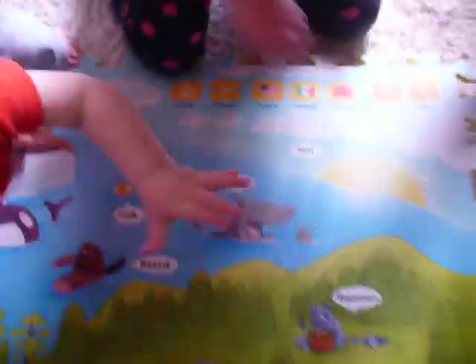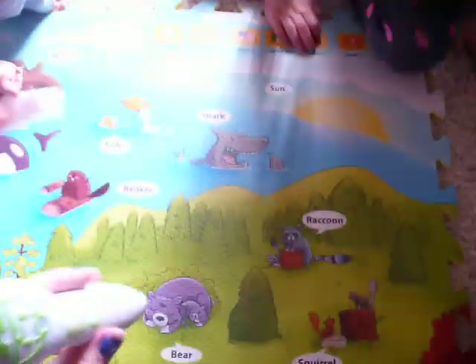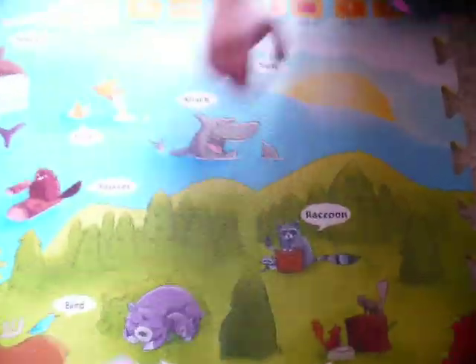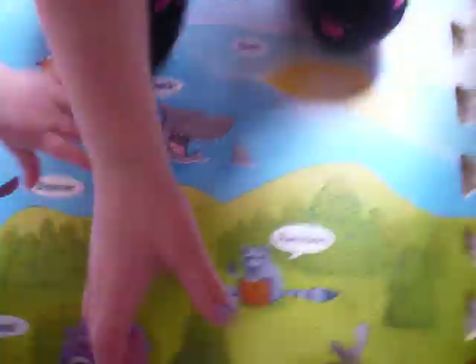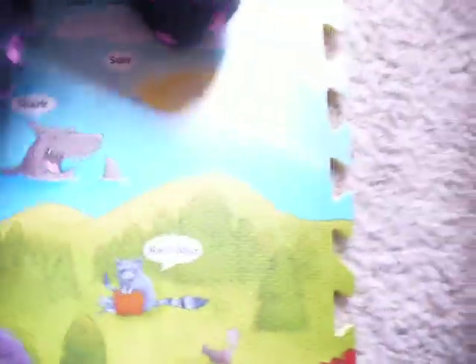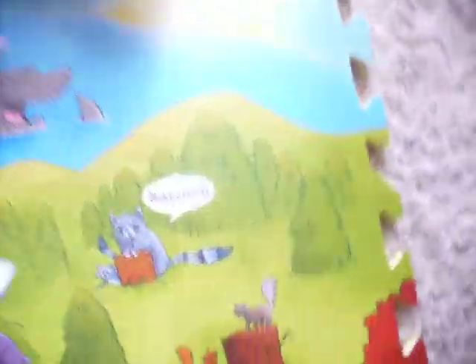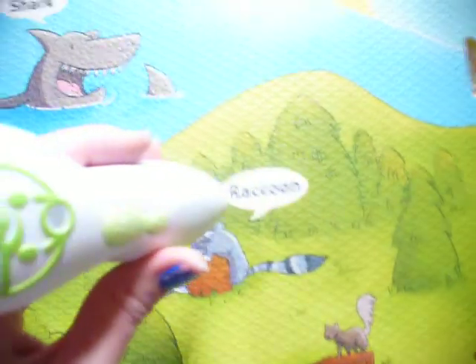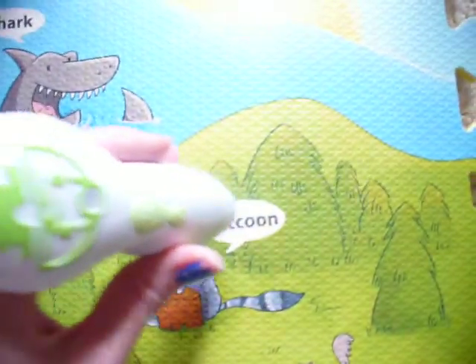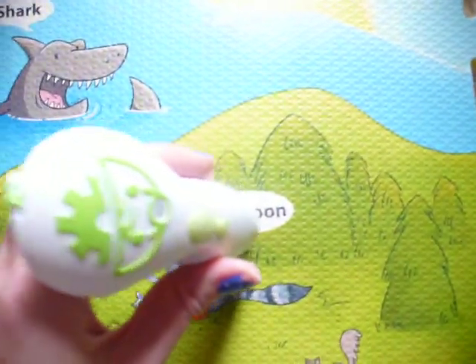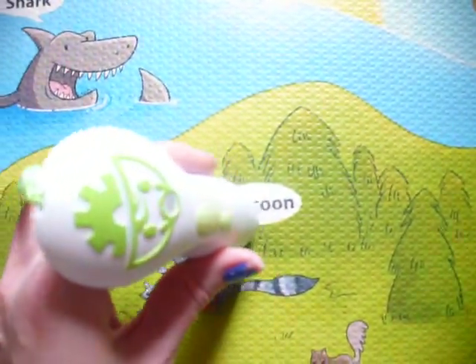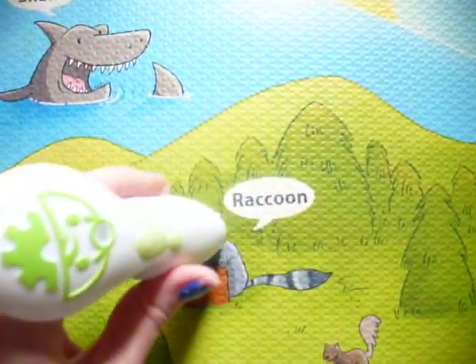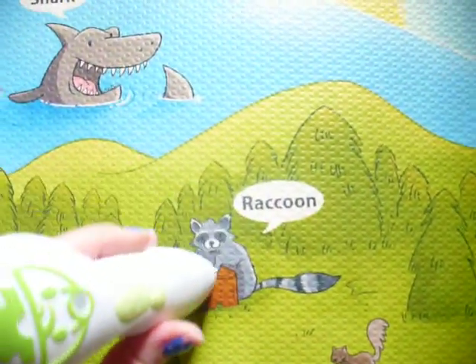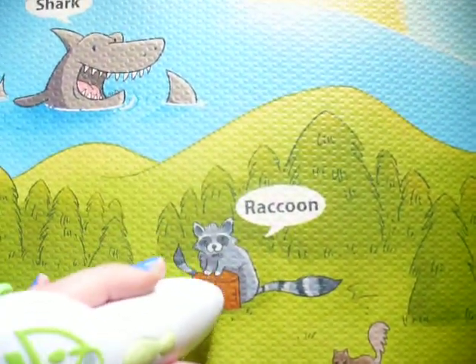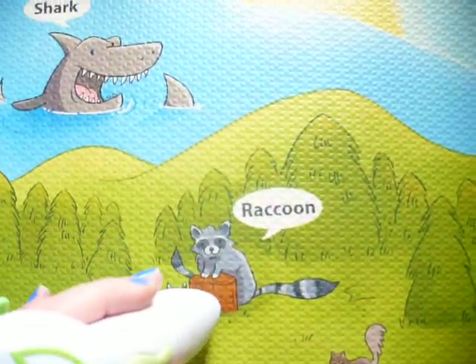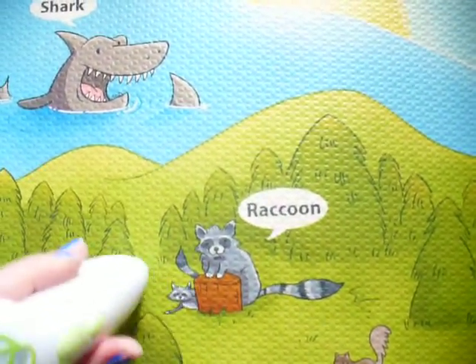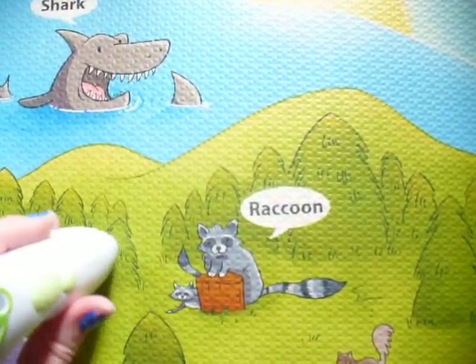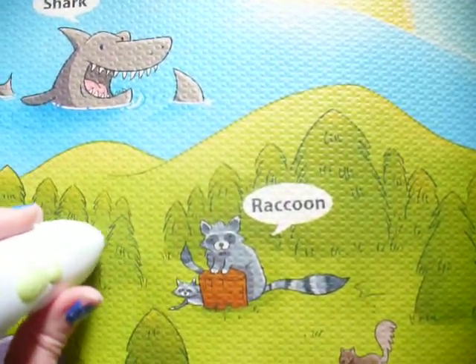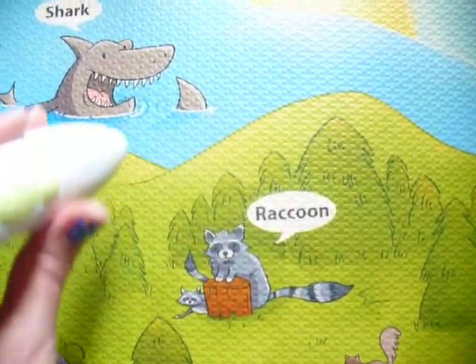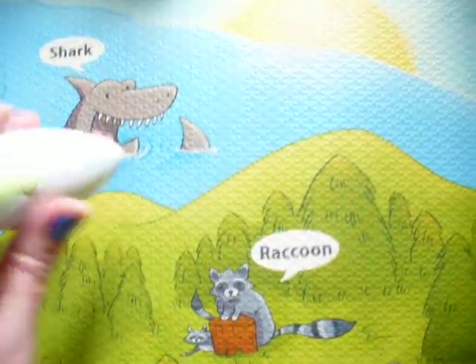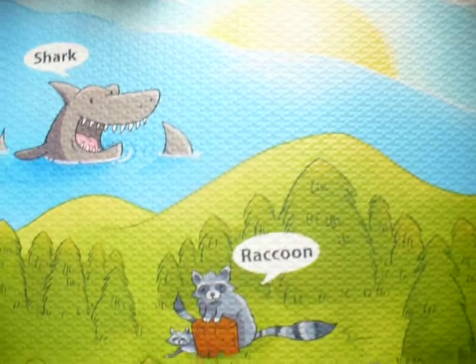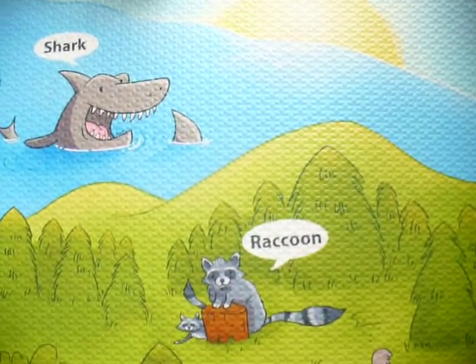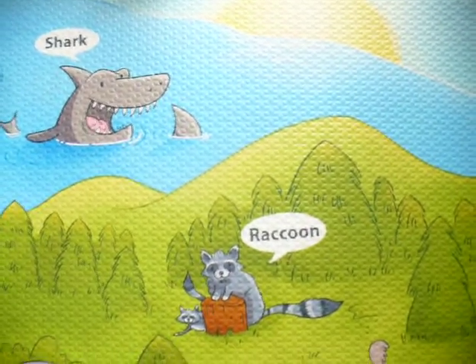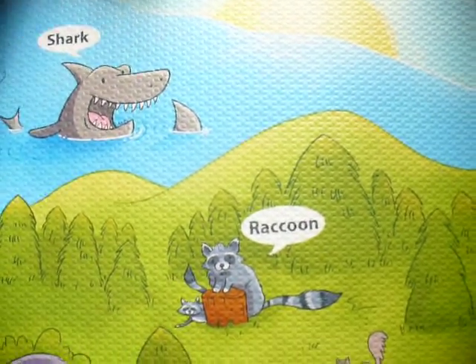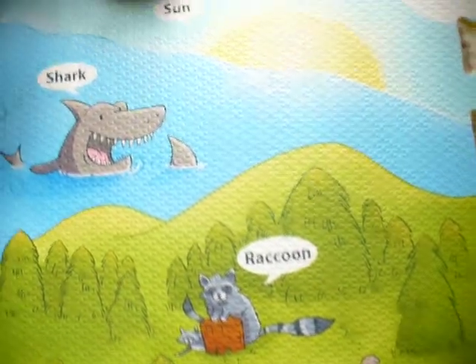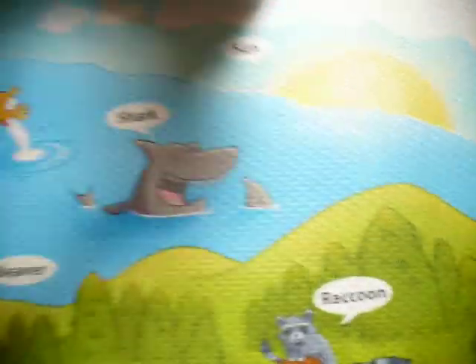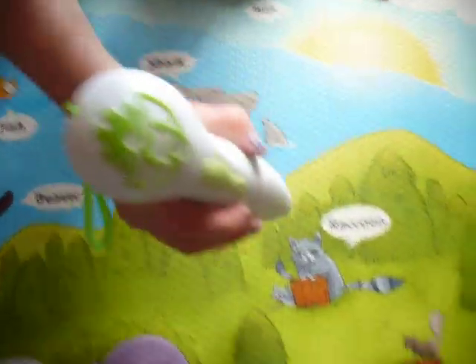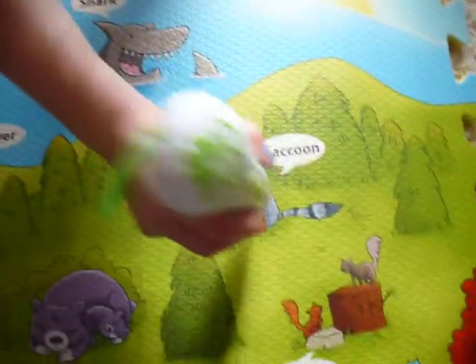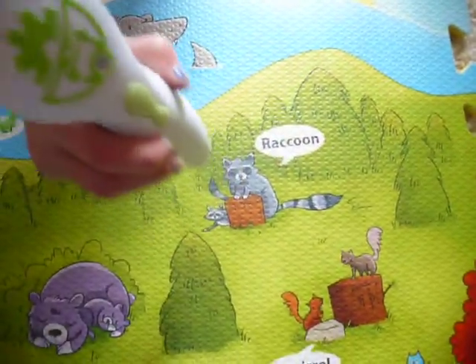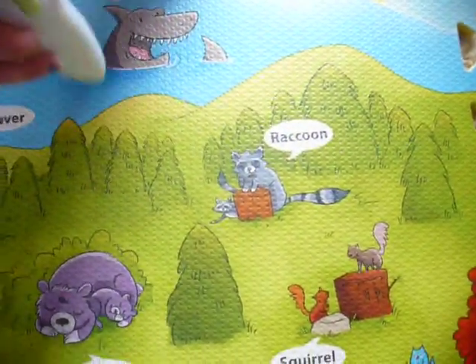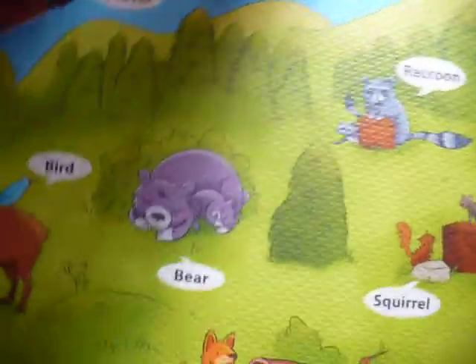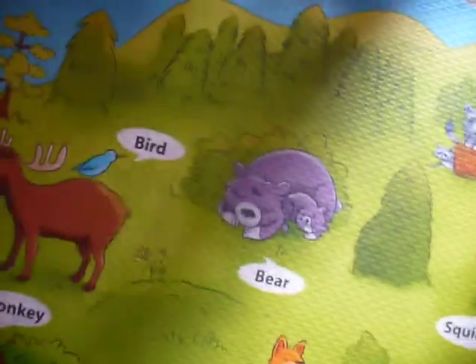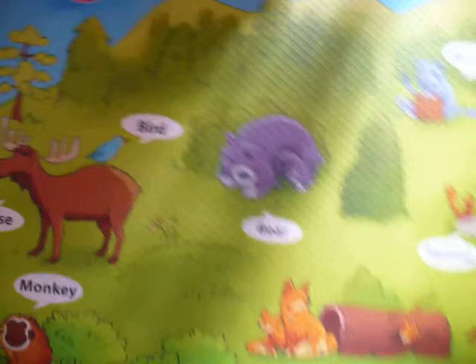Okay, here we go. Let's see. Racket, raccoon, tree. Here, I want you to do it. Raccoon. Okay, now you do all of them.